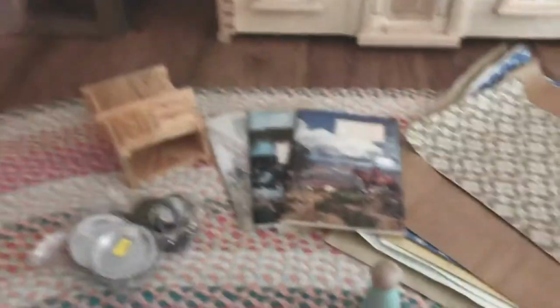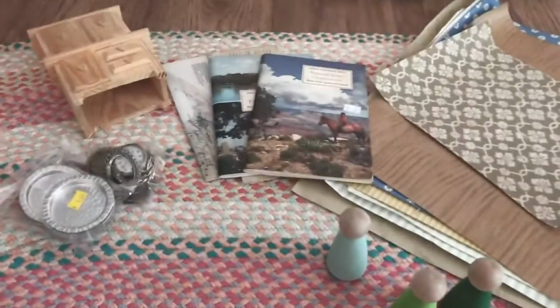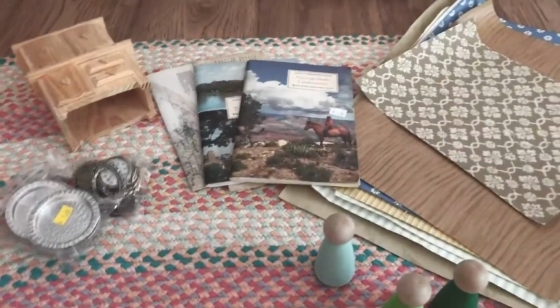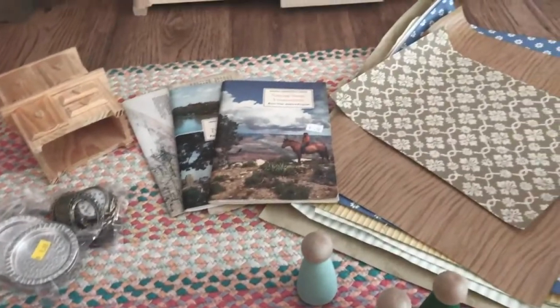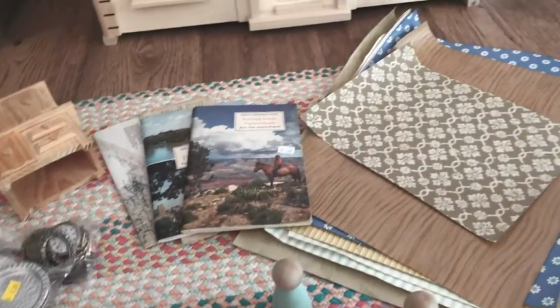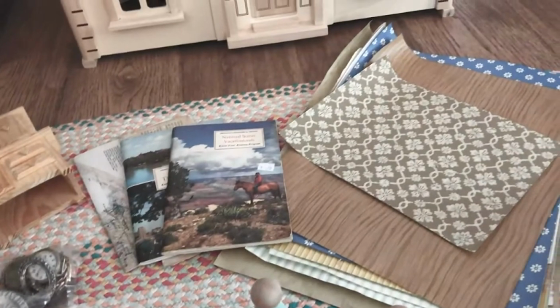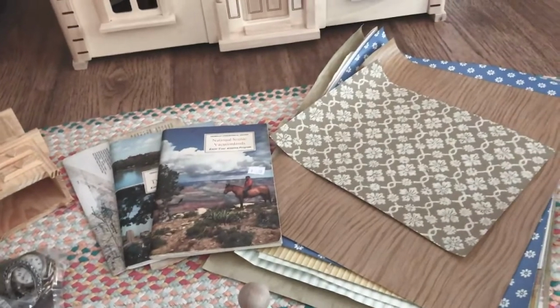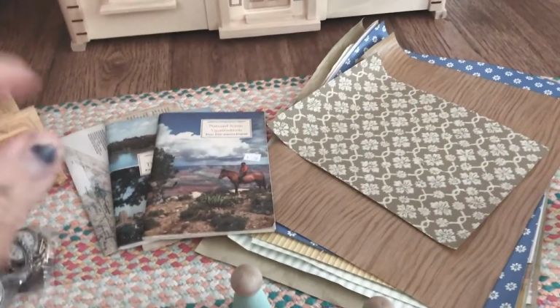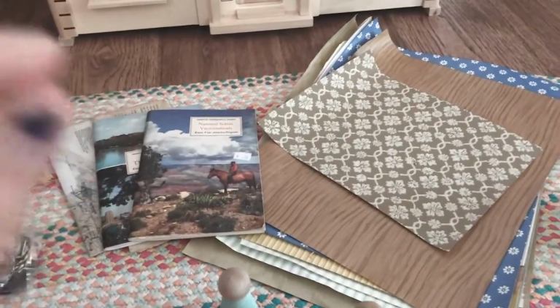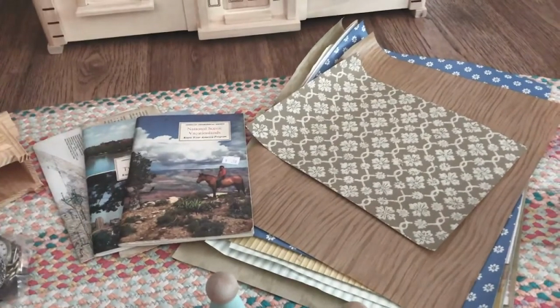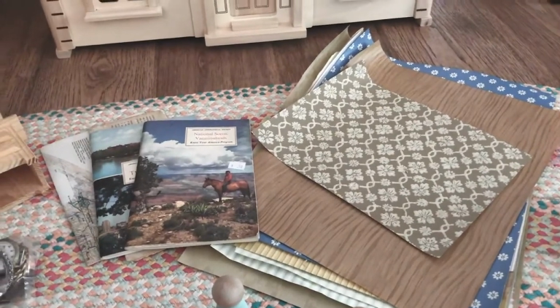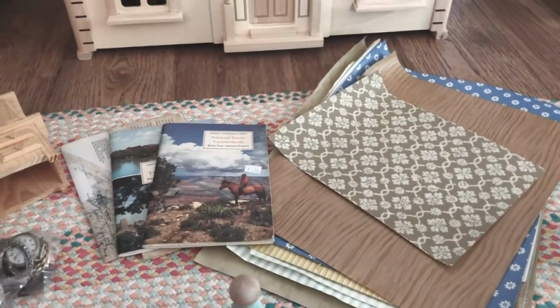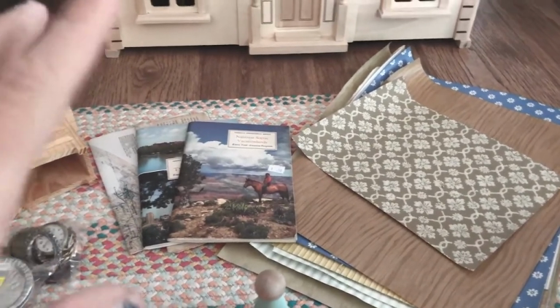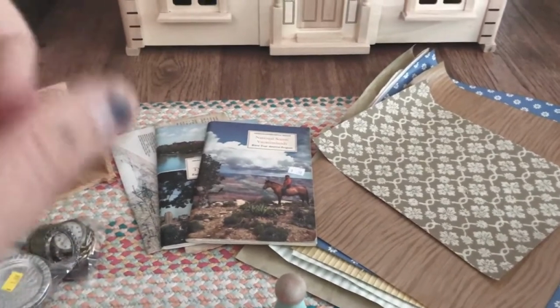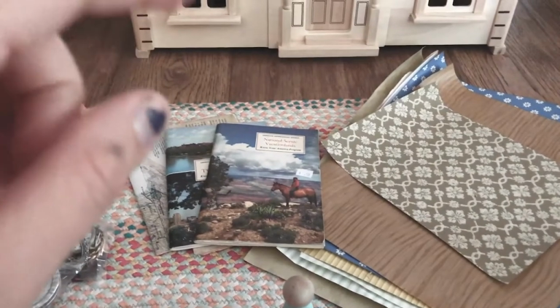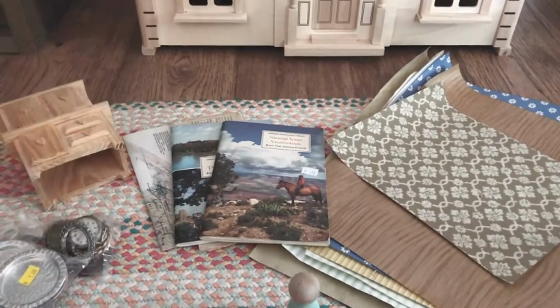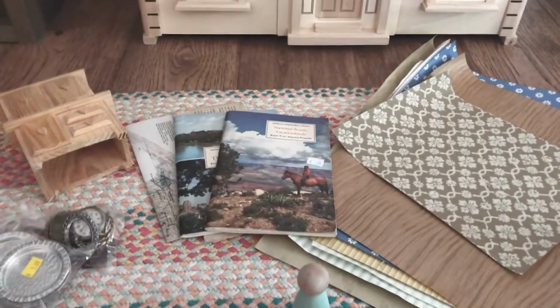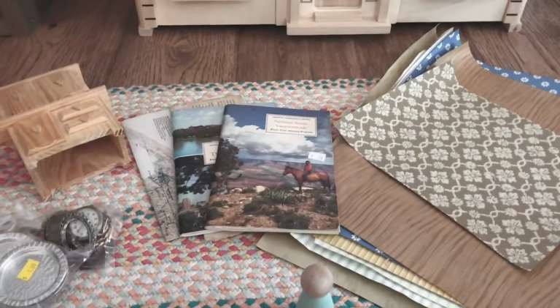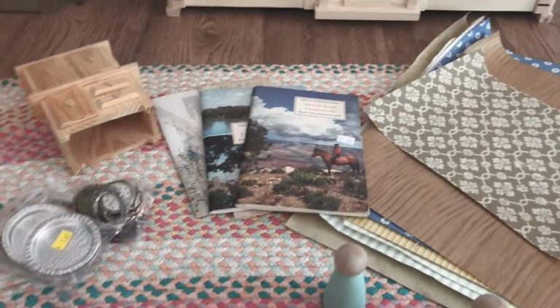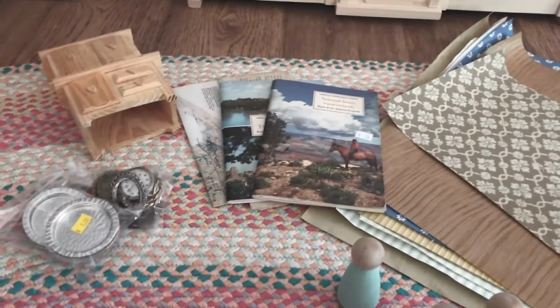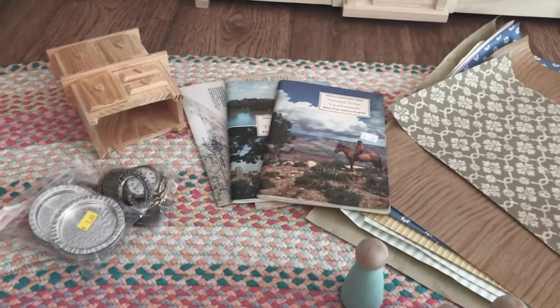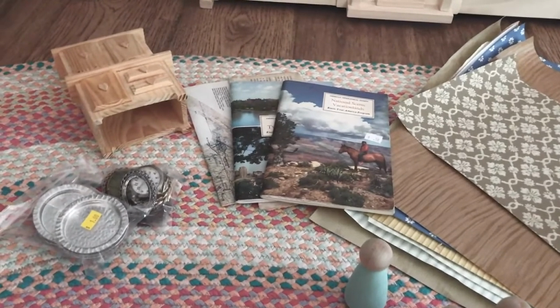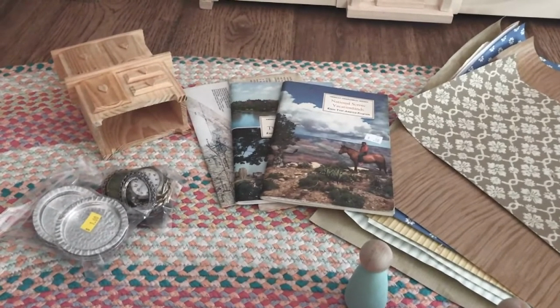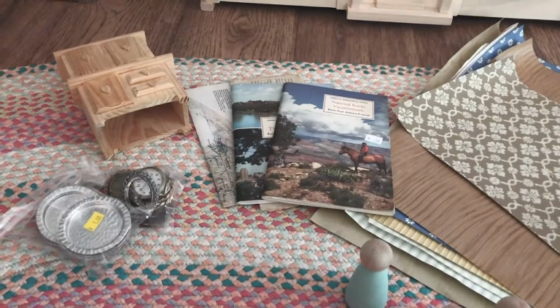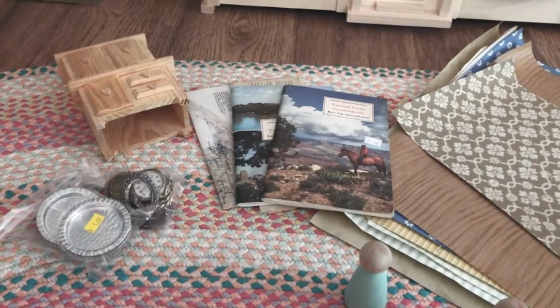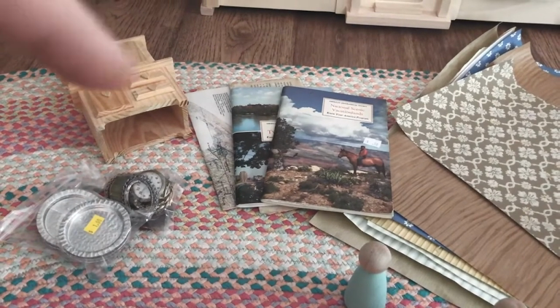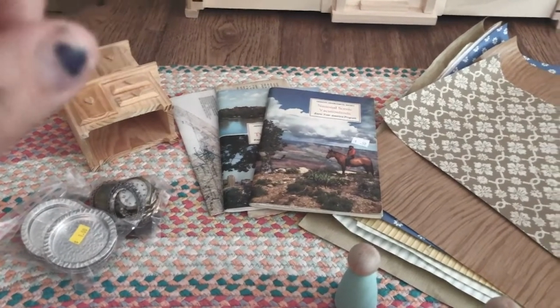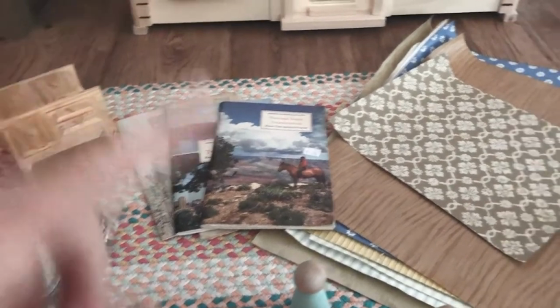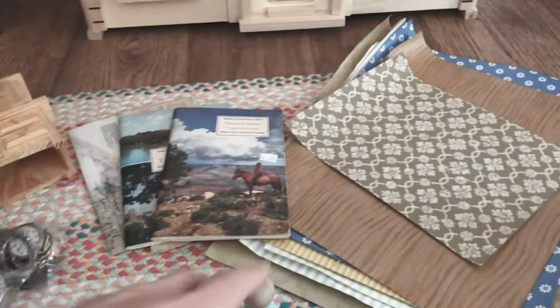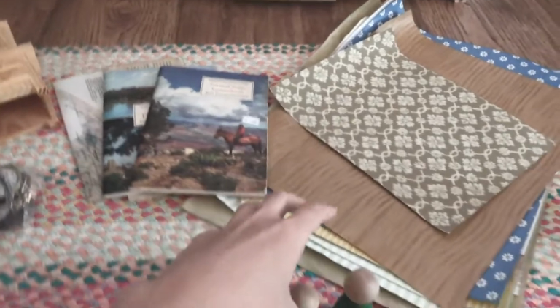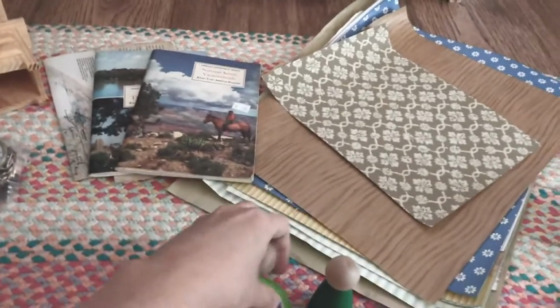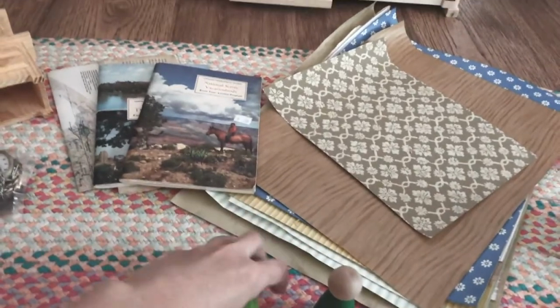Inside the dollhouse, we're going to be adding some wallpaper to some of the rooms to give them some color, adding some artwork on the walls, and then doing some DIY furniture. I'll start with wallpaper.